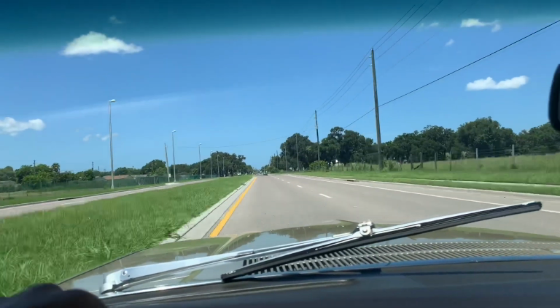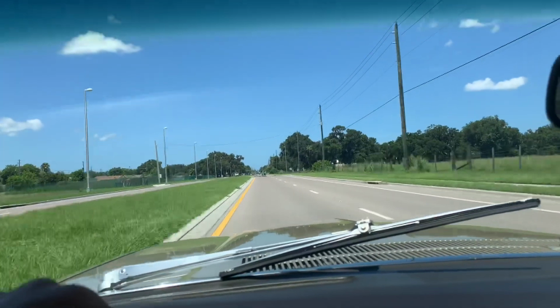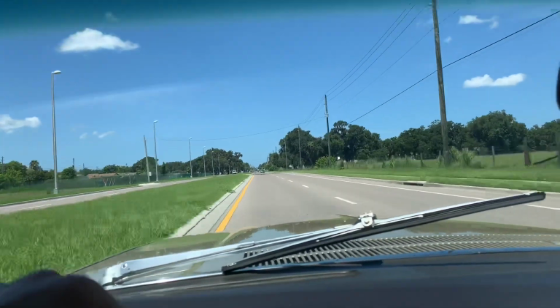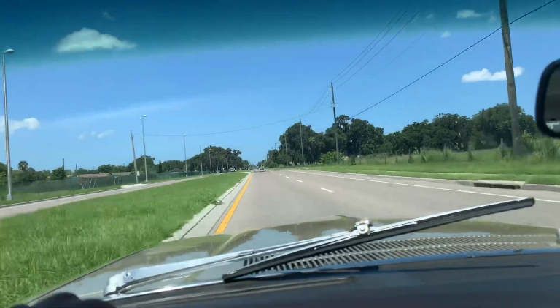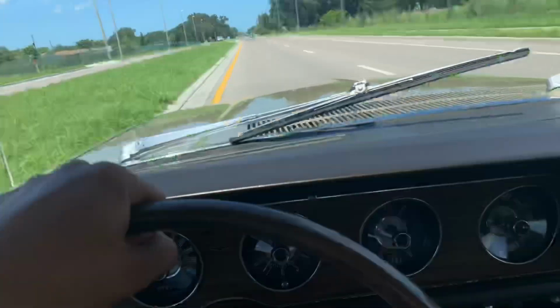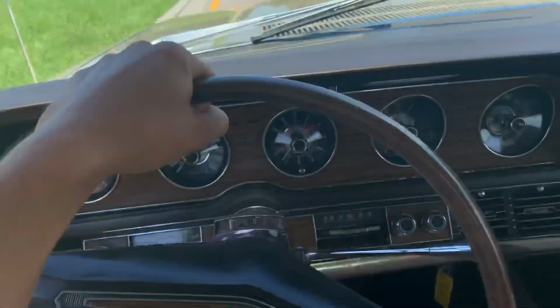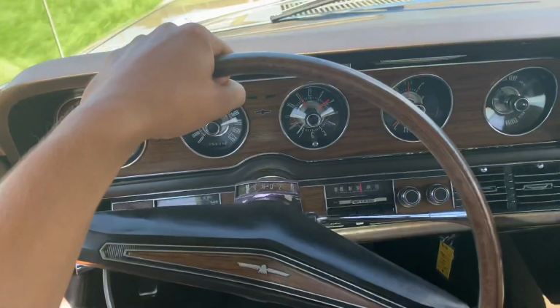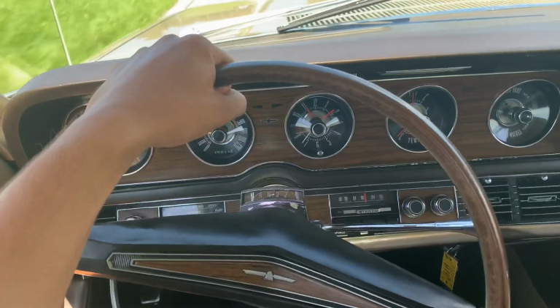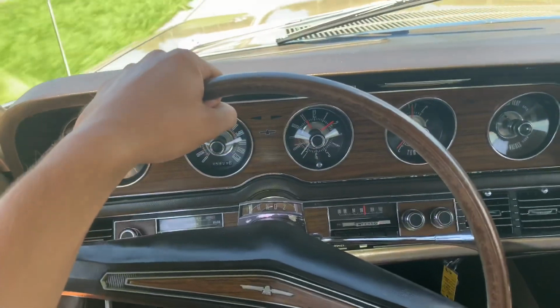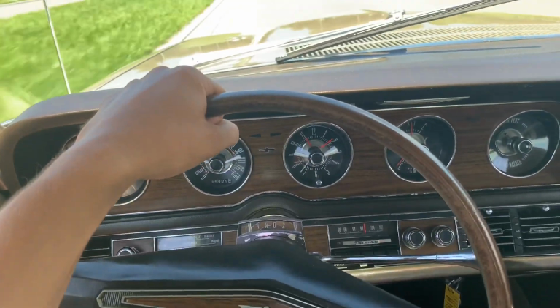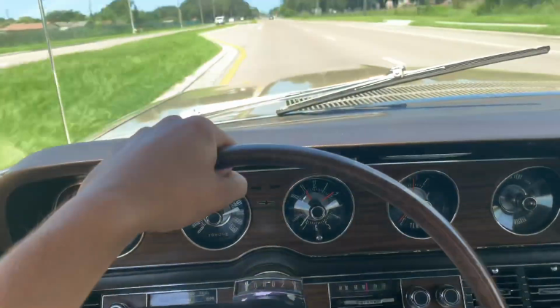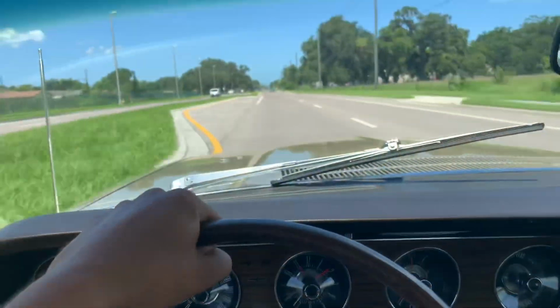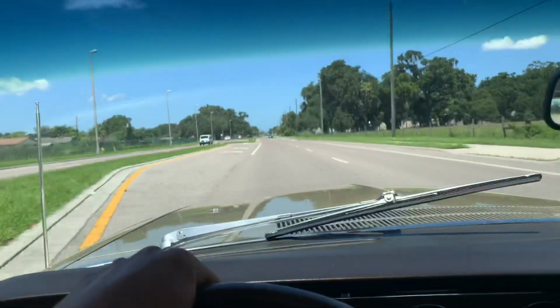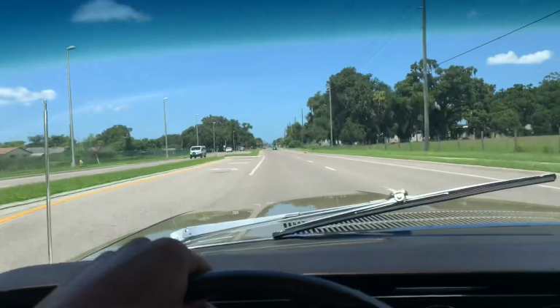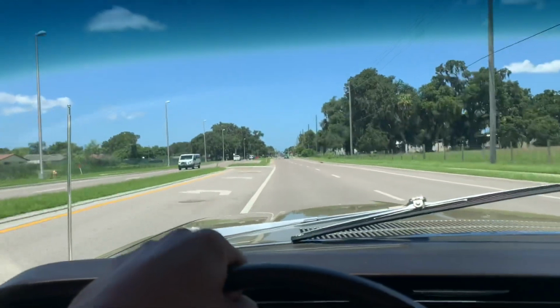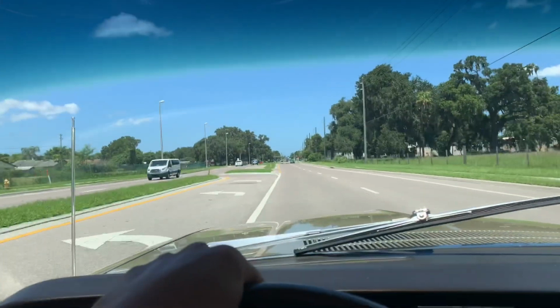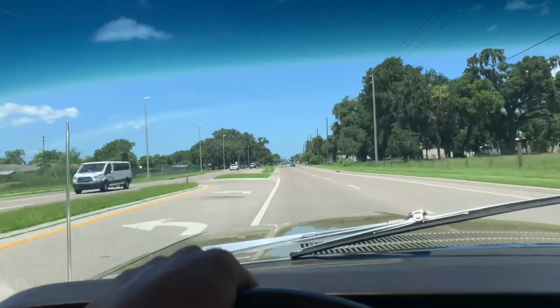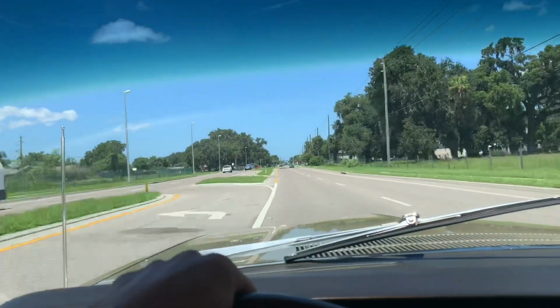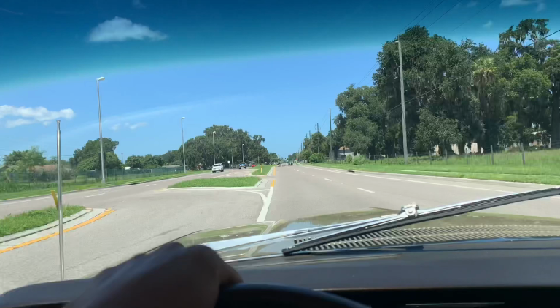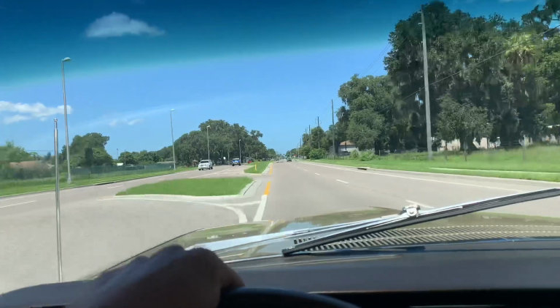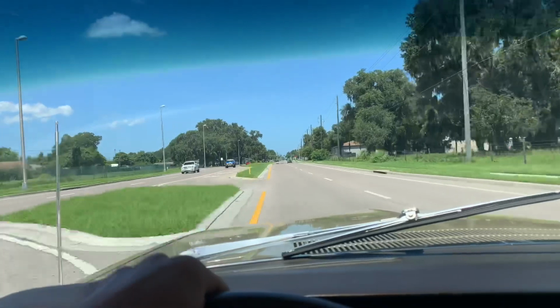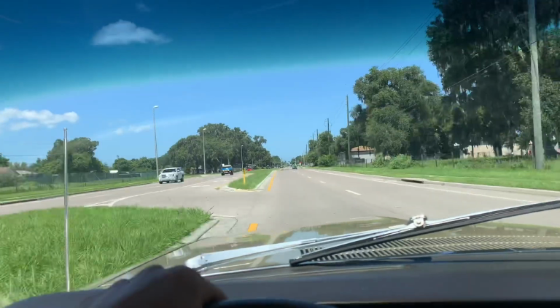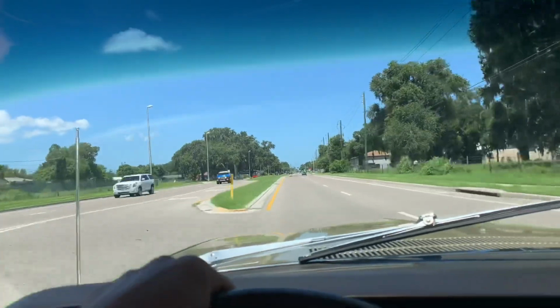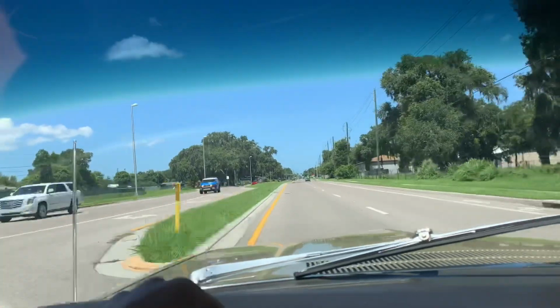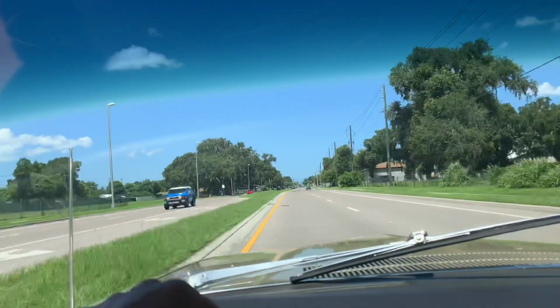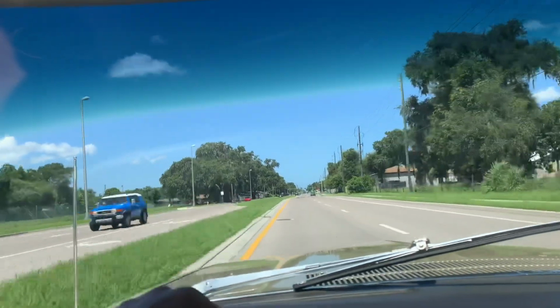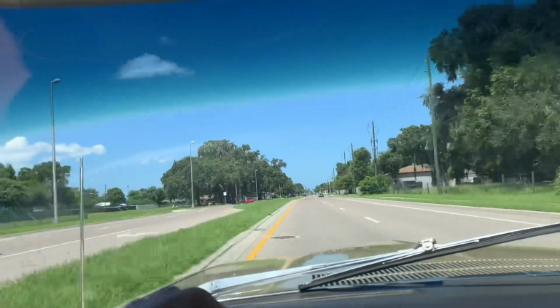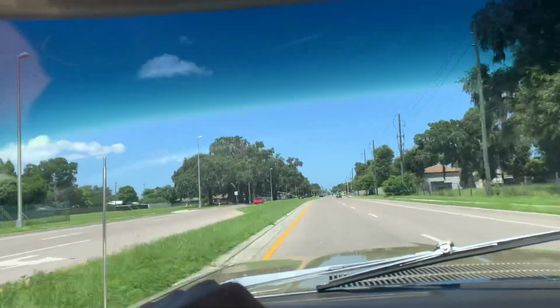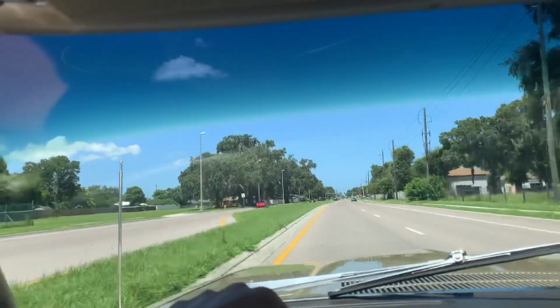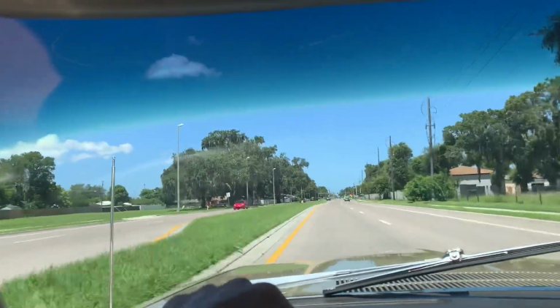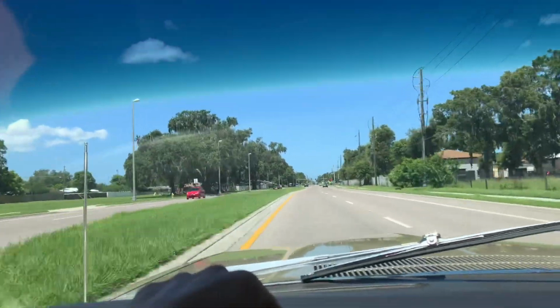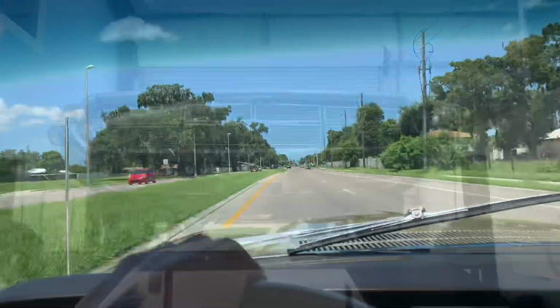Very smooth driving car, as you can see. We're not all over the road either. So let's go ahead and make a quick U-turn and get her back on the lift — I'll see you guys at the shop.